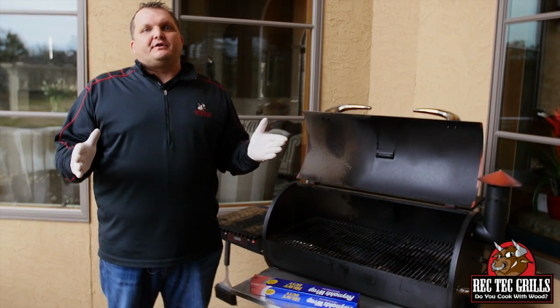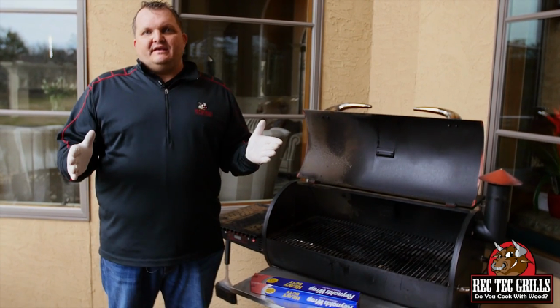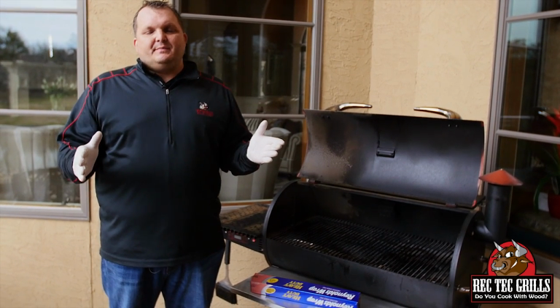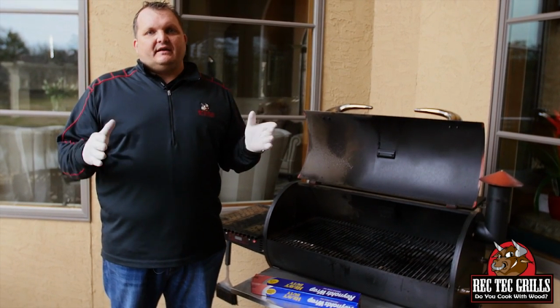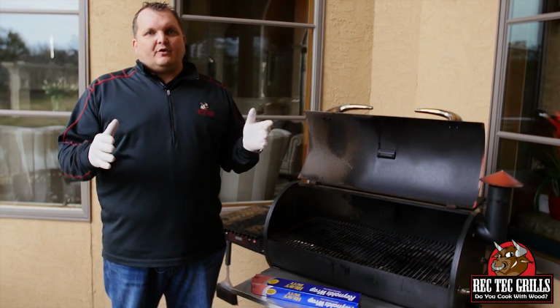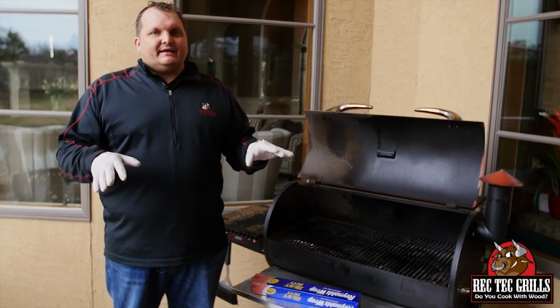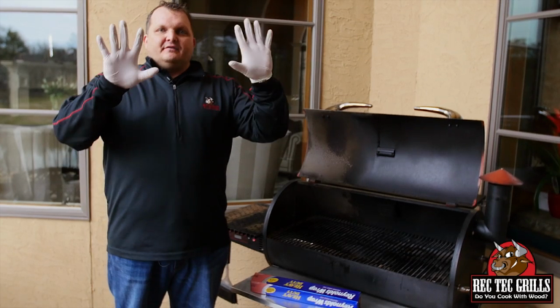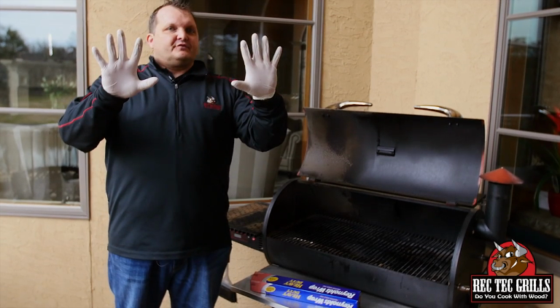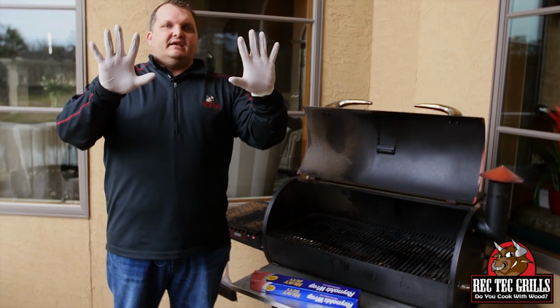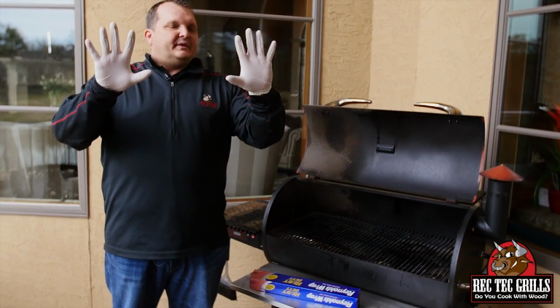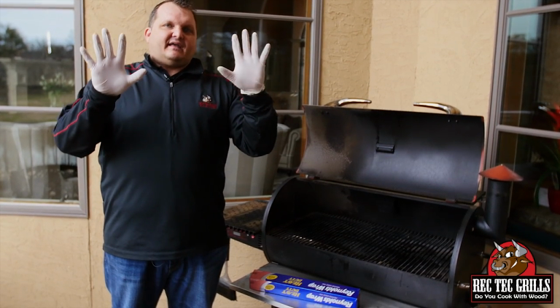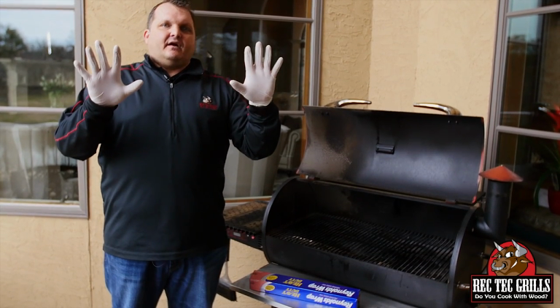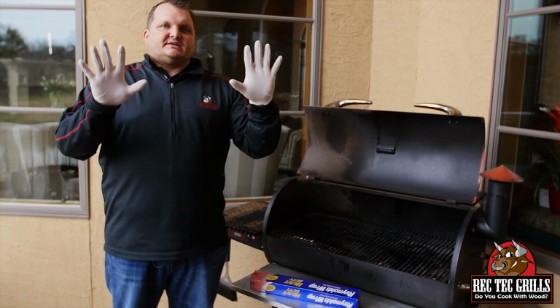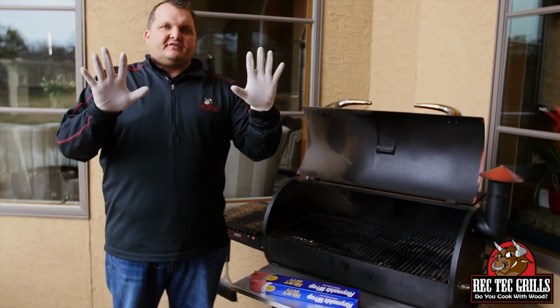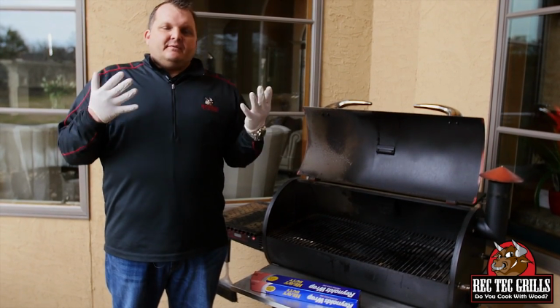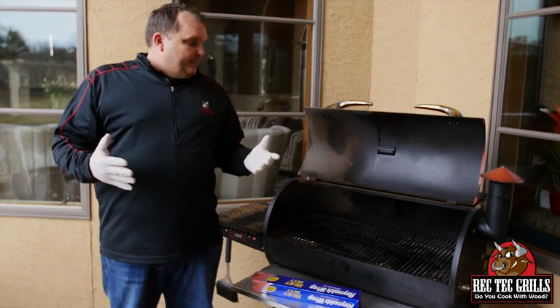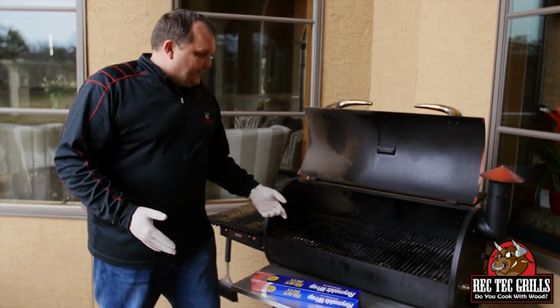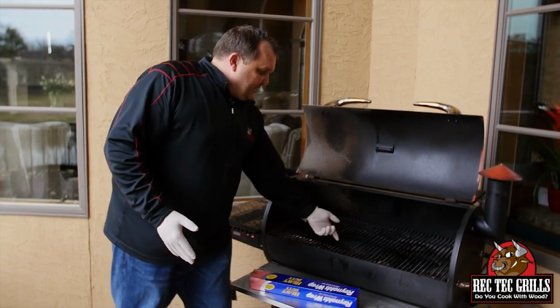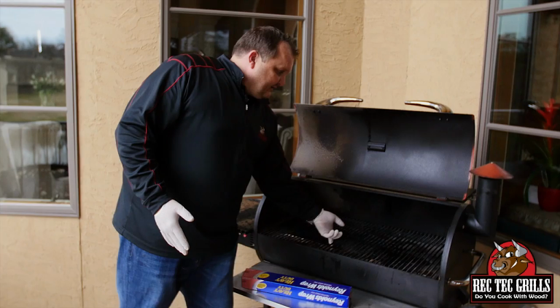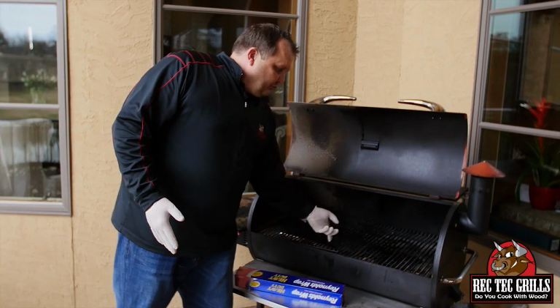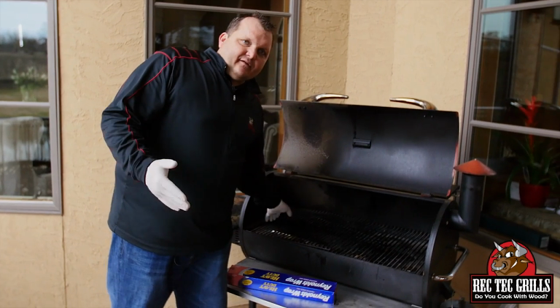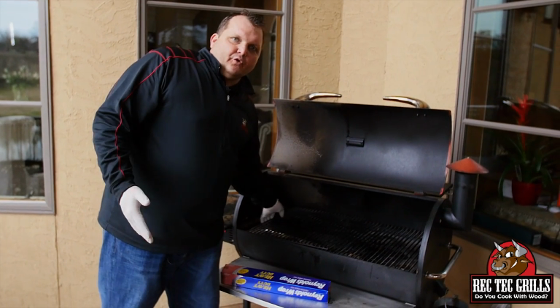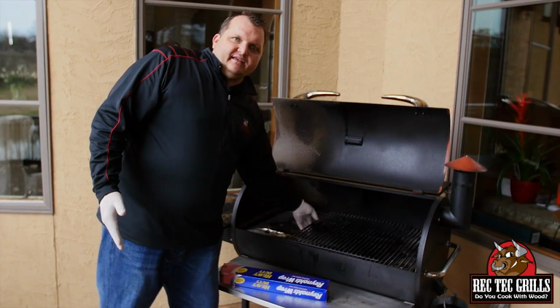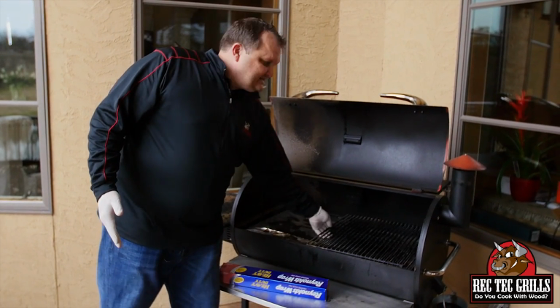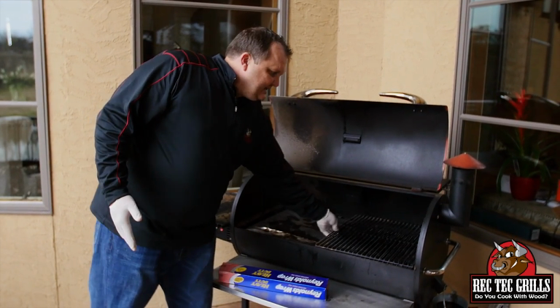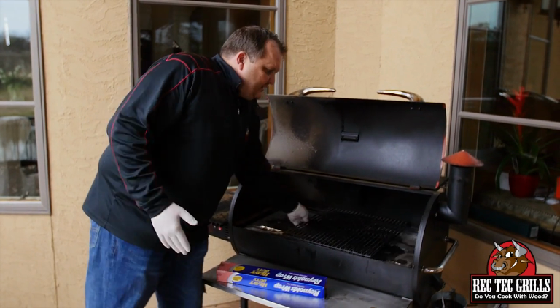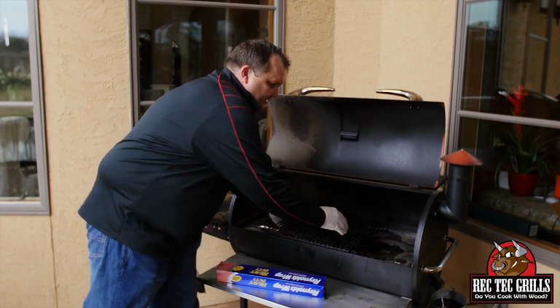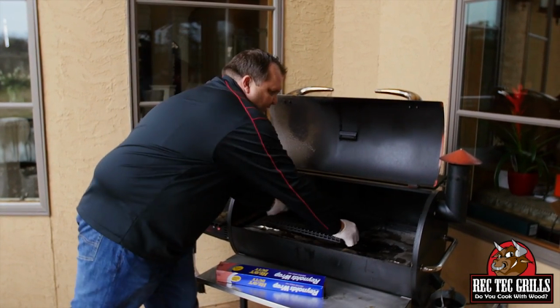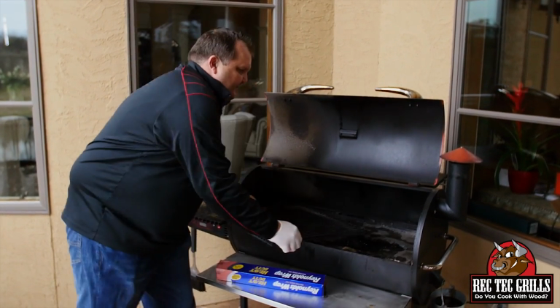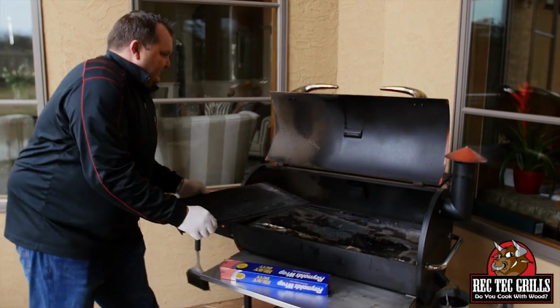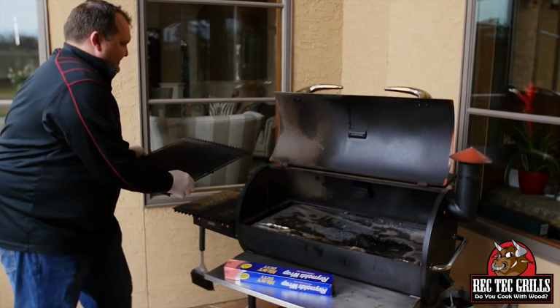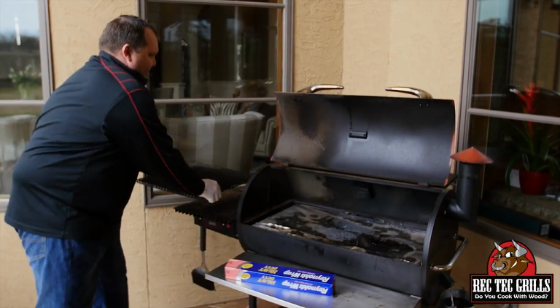I want to show you how easy it can be done and how quickly. The first key for me is to have a box of gloves. That's what makes it less of a pain, because the grates are so greasy and seasoned in — it makes it a lot easier.